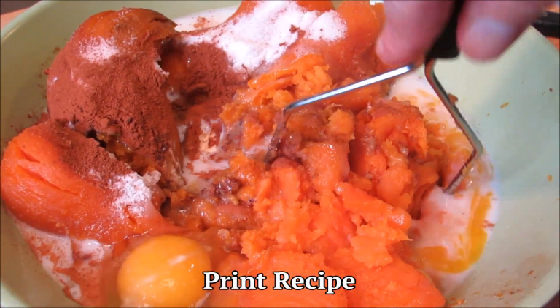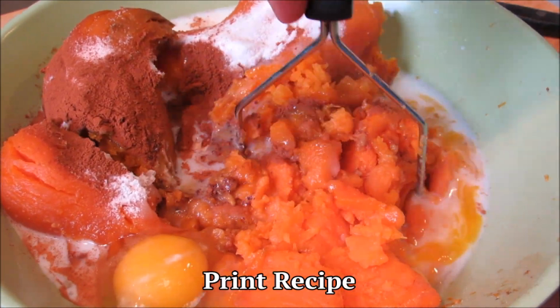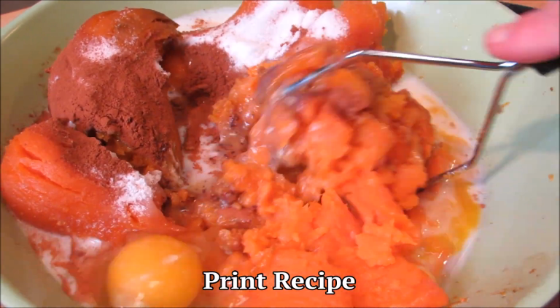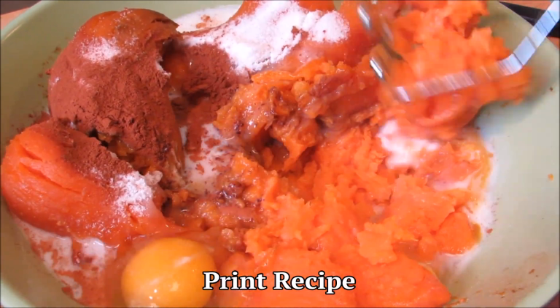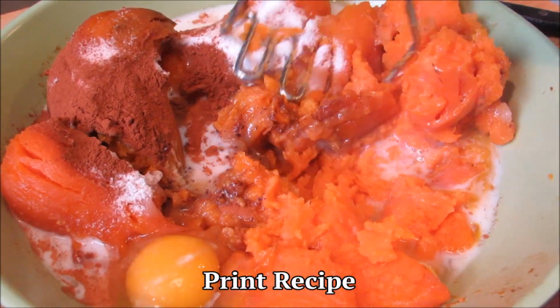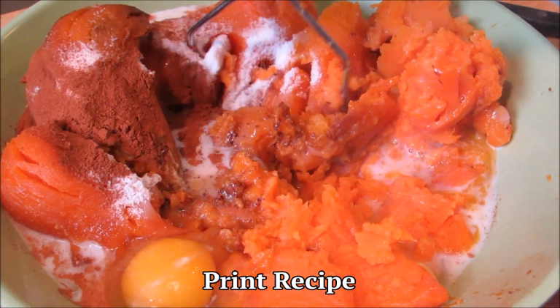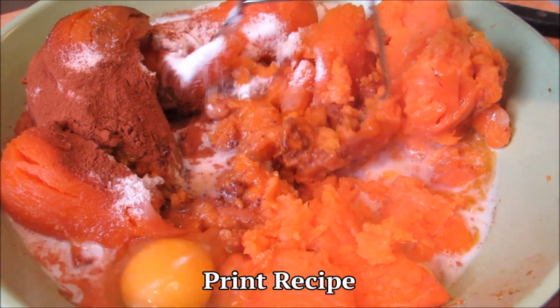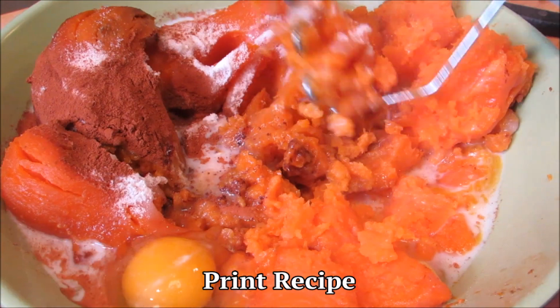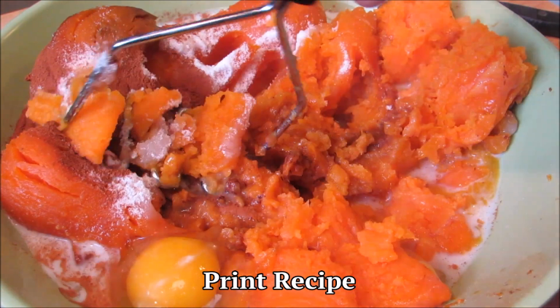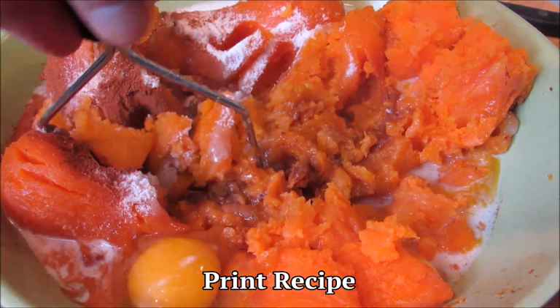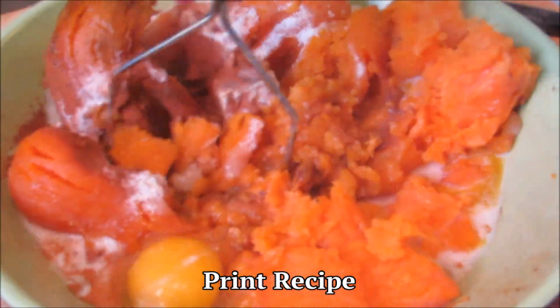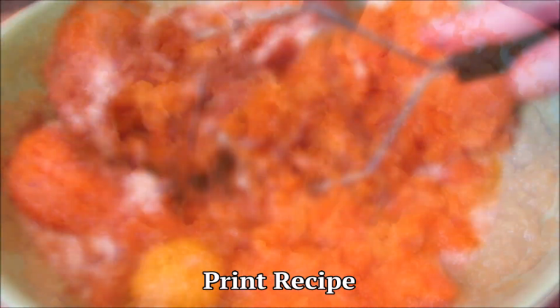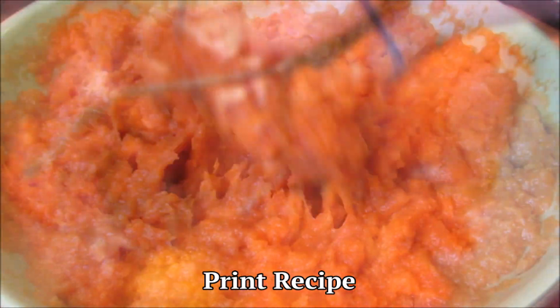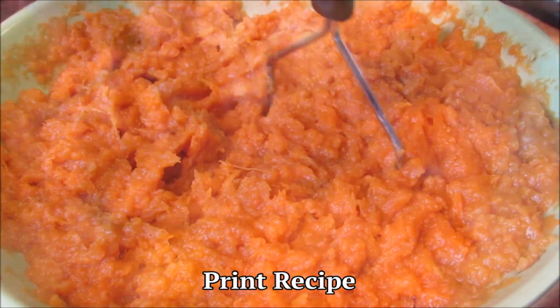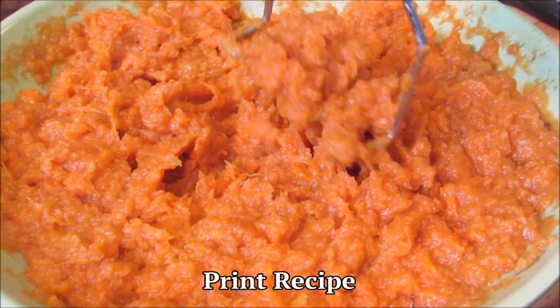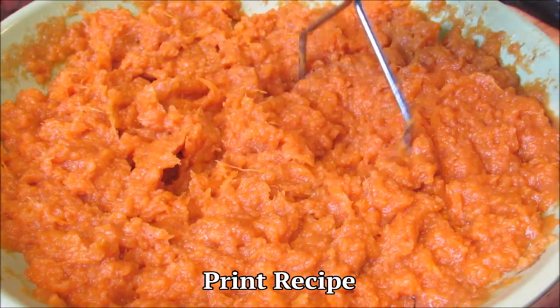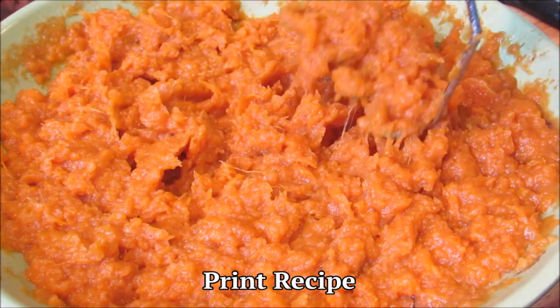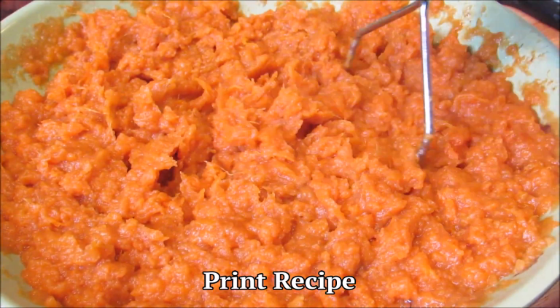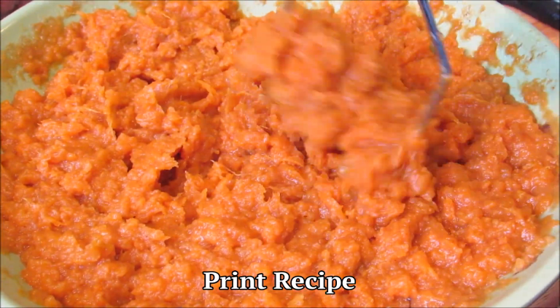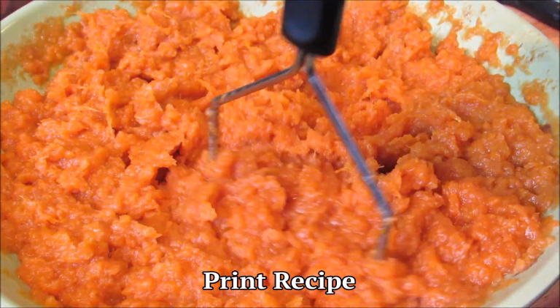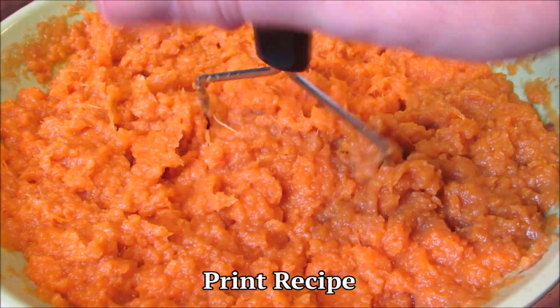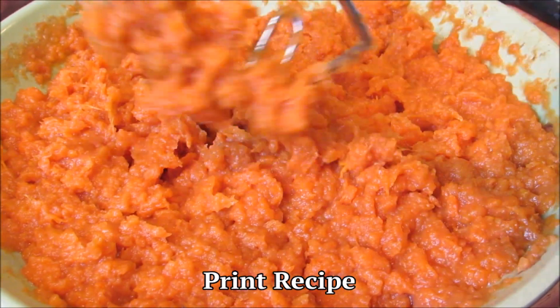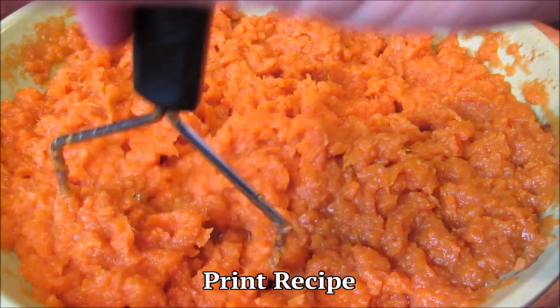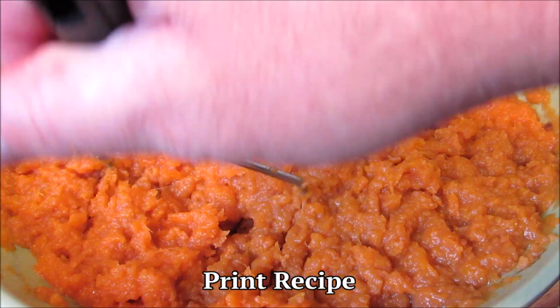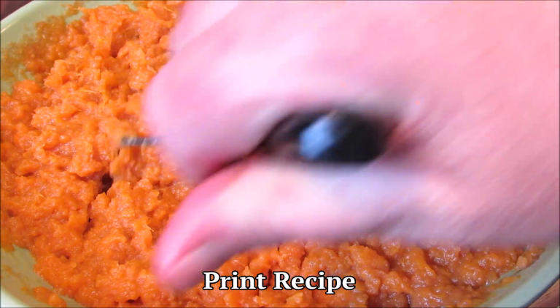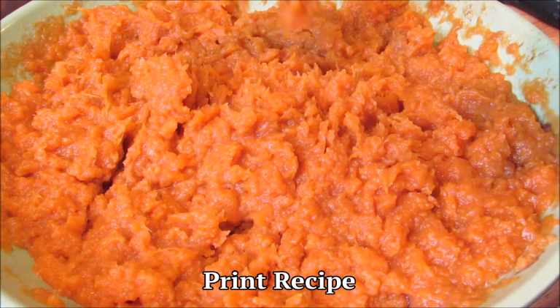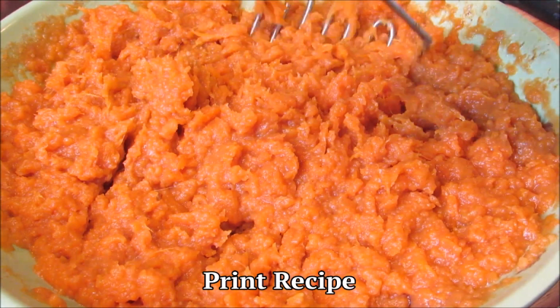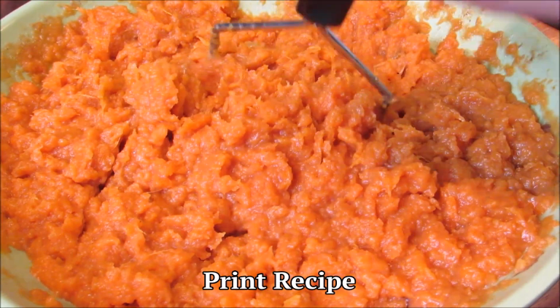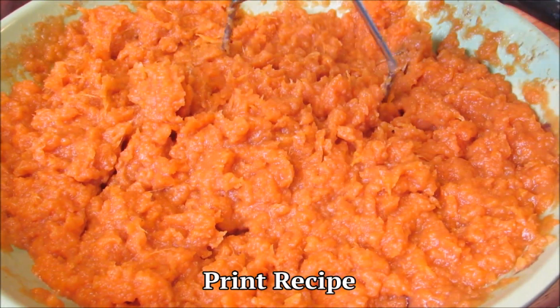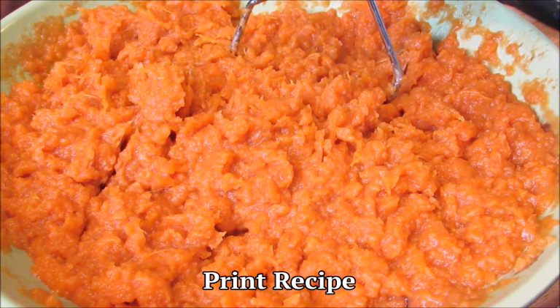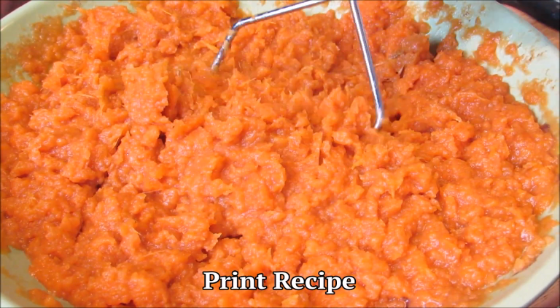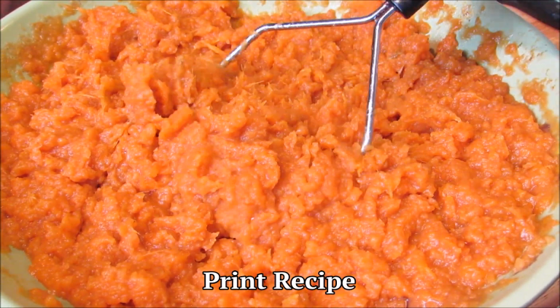For a full printable copy of this recipe and many more, visit the Wolf Pit blog — just click the link below. Now the potatoes go into a 9x13 baking dish.